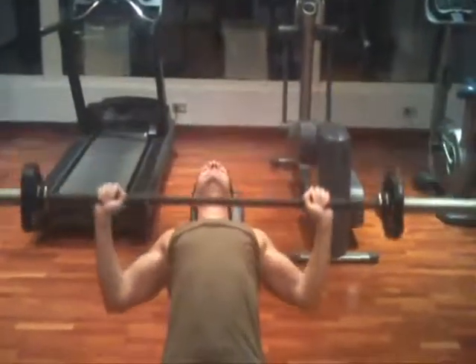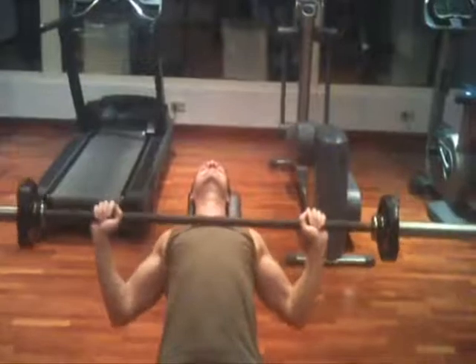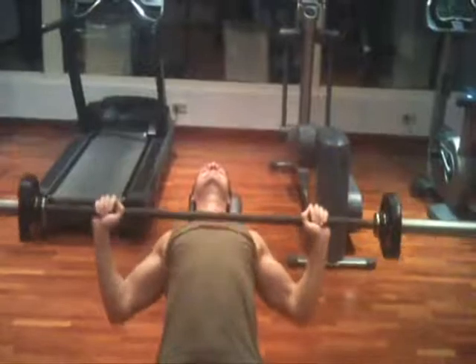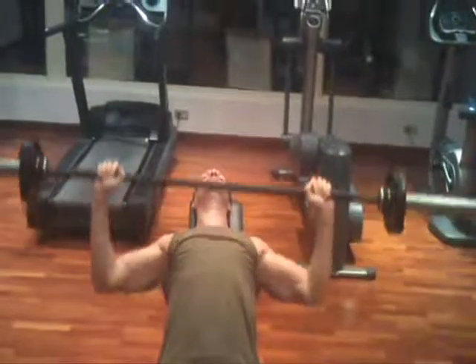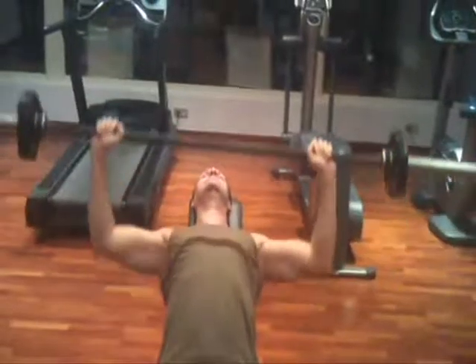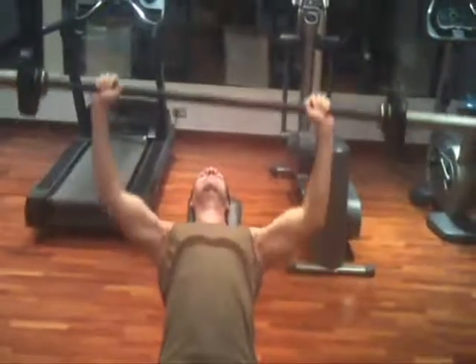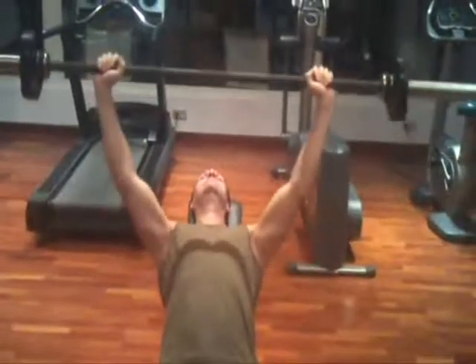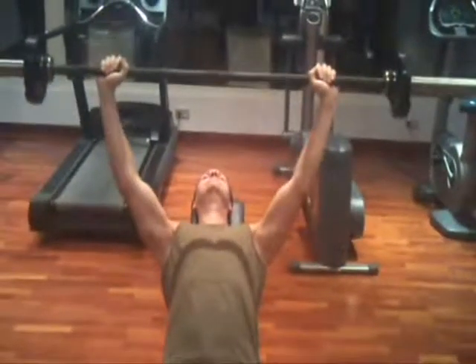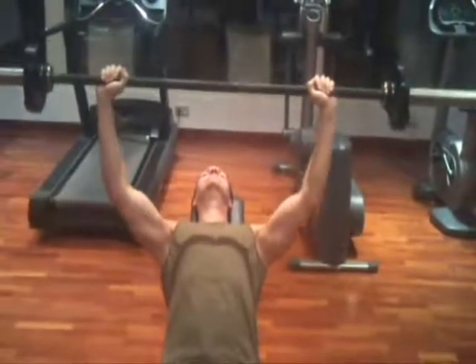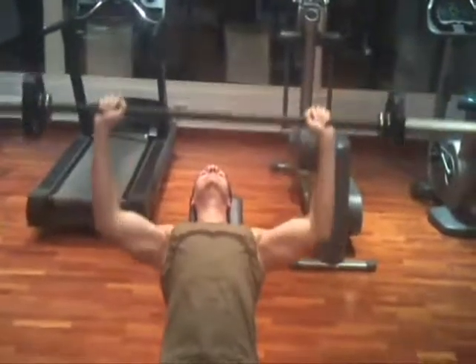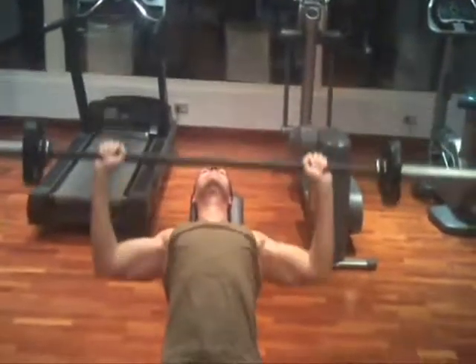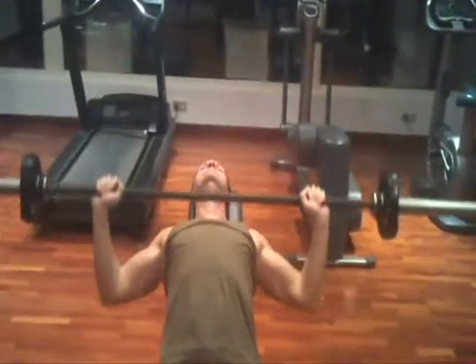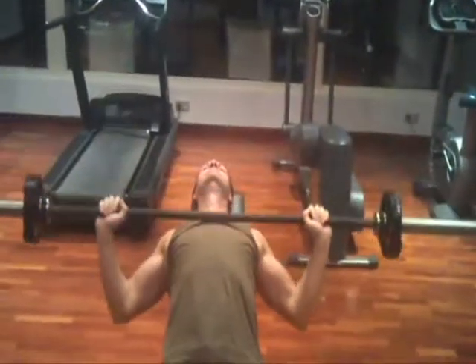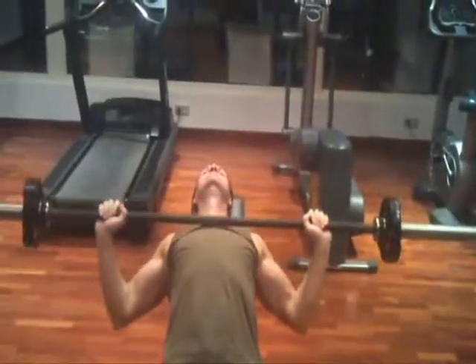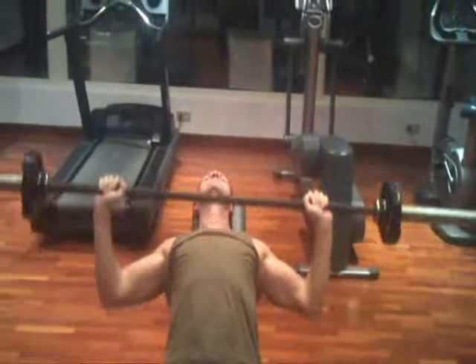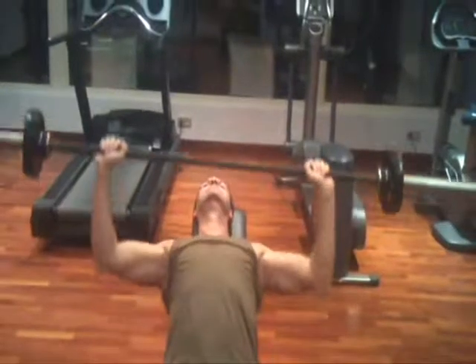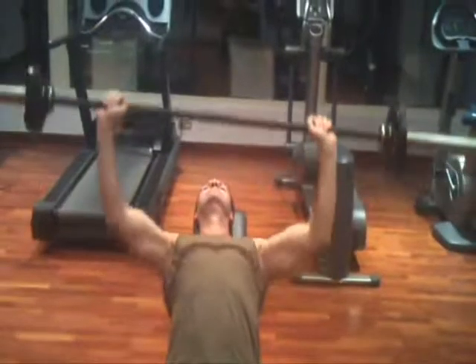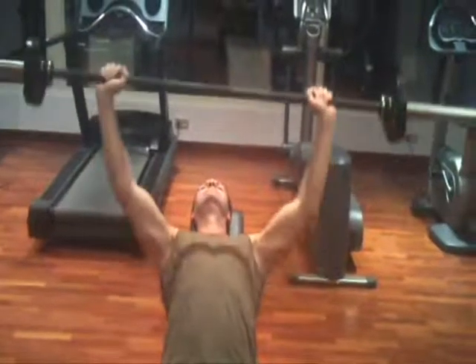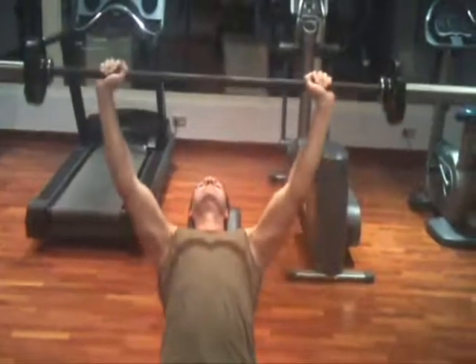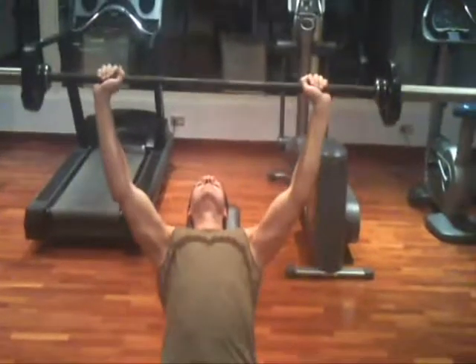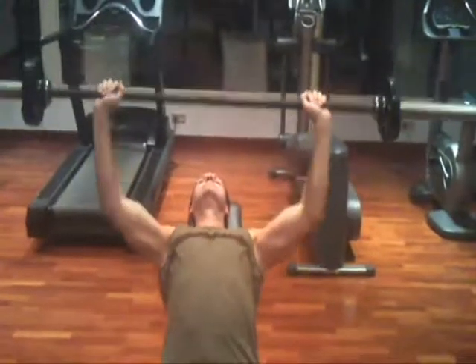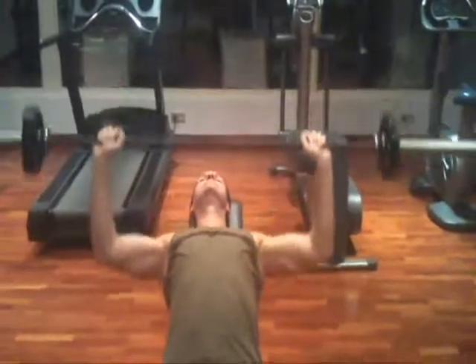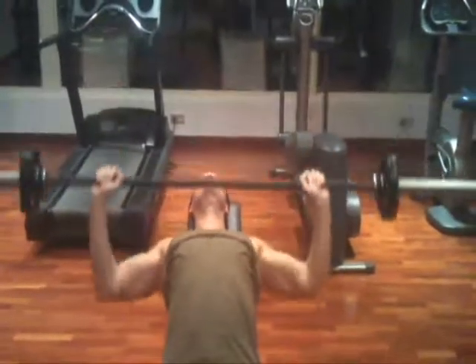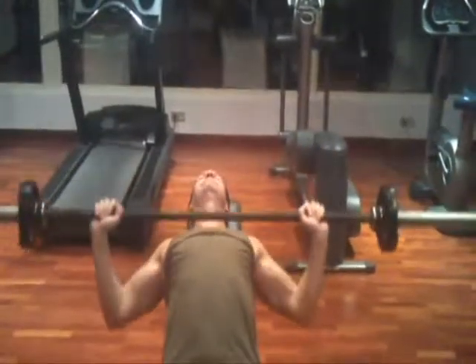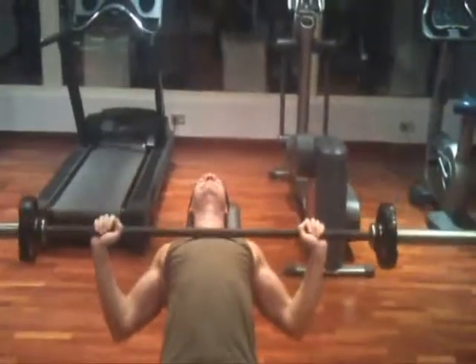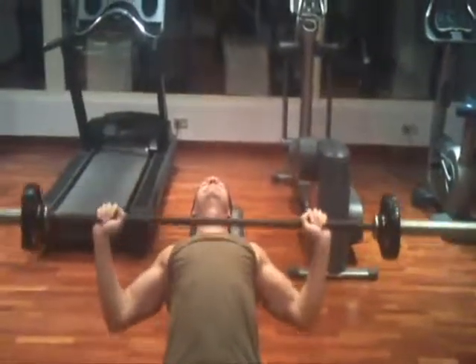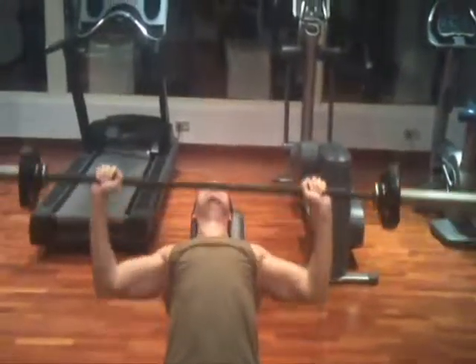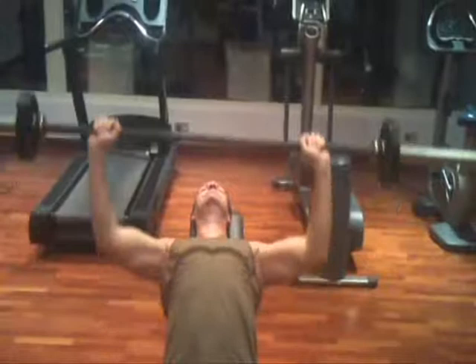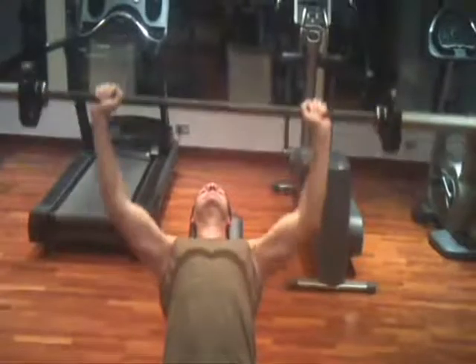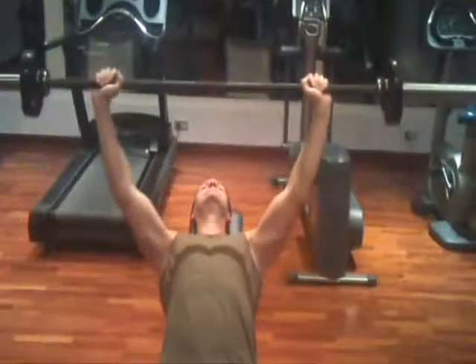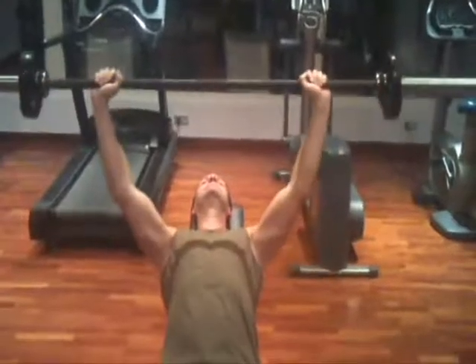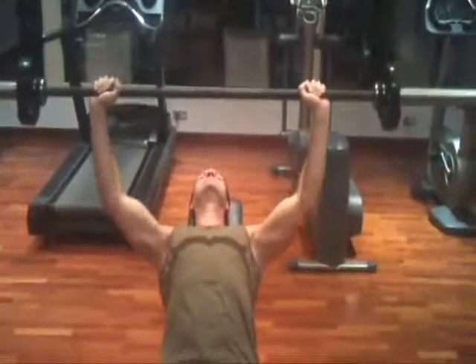Be sure that when you are lowering the bar, you do so in a very slow and controlled fashion. Press the bar upwards in an explosive manner.